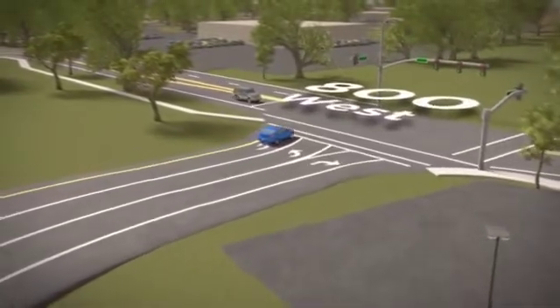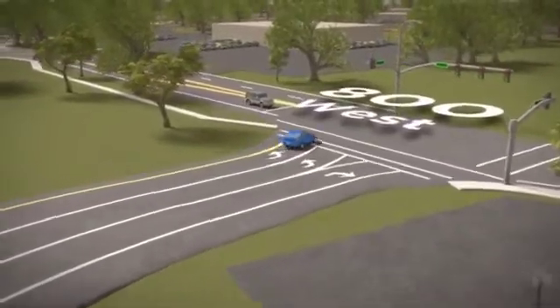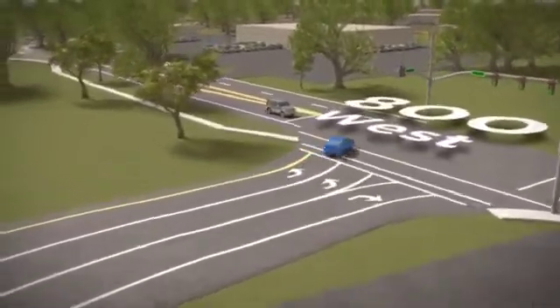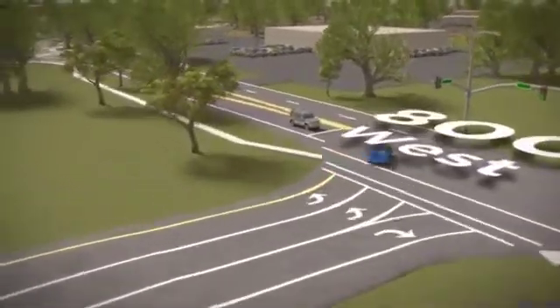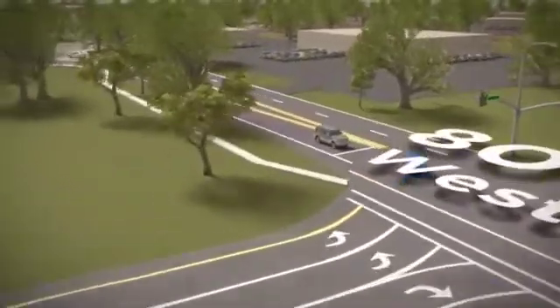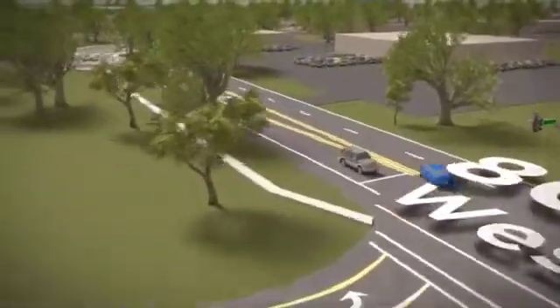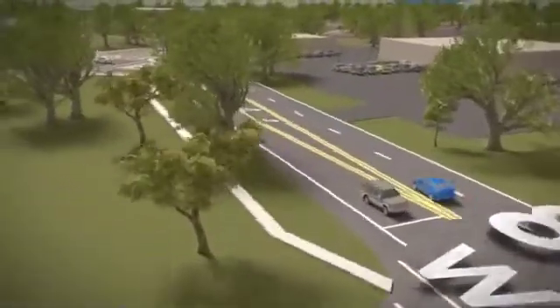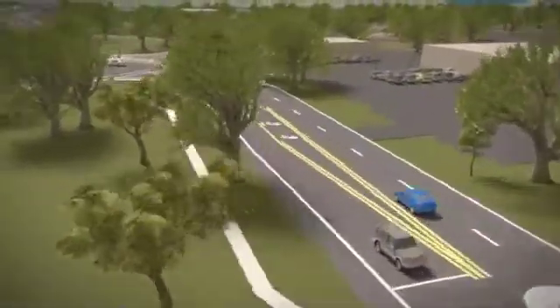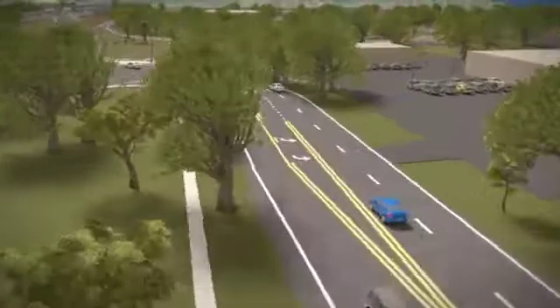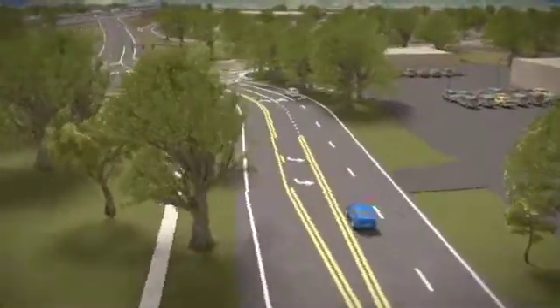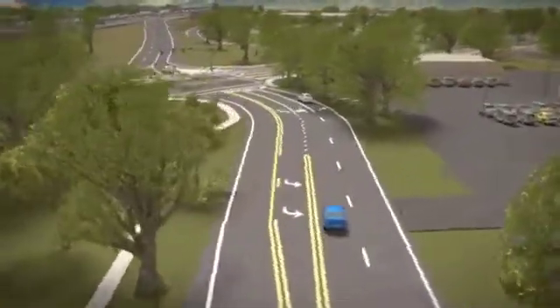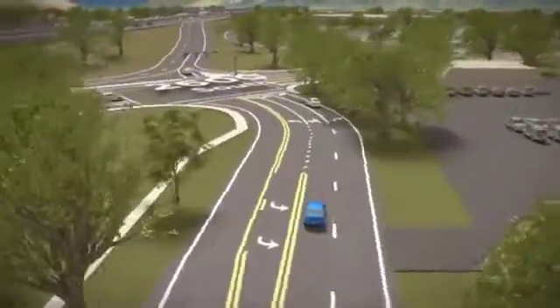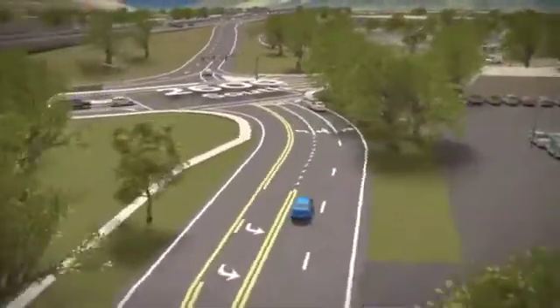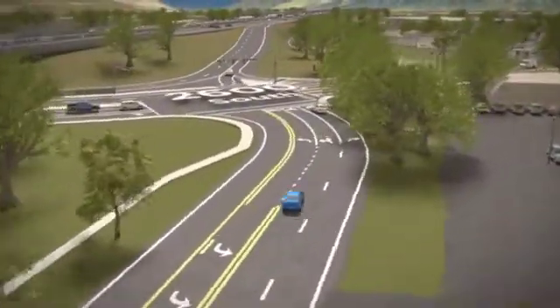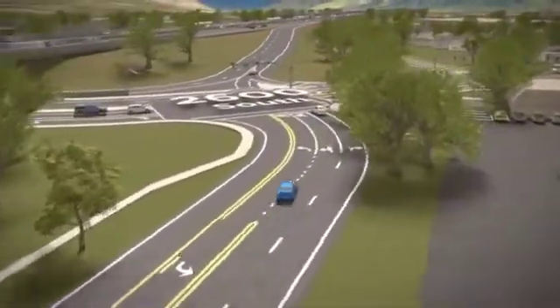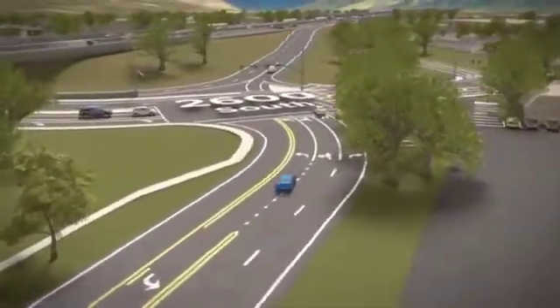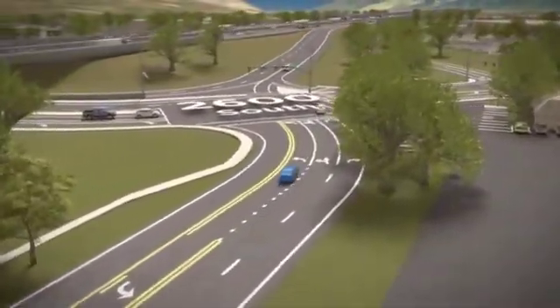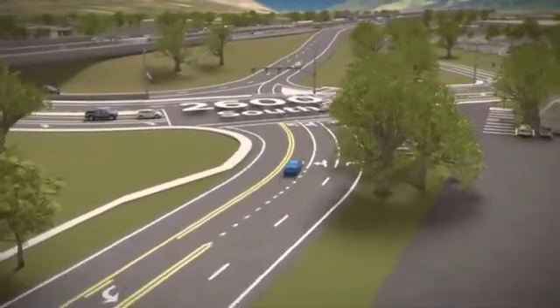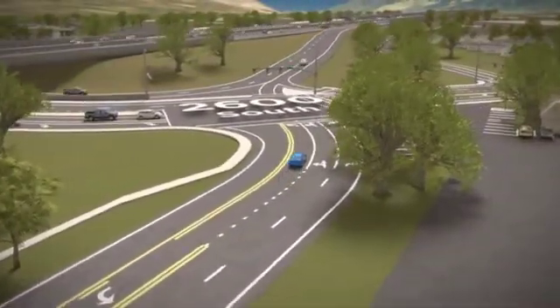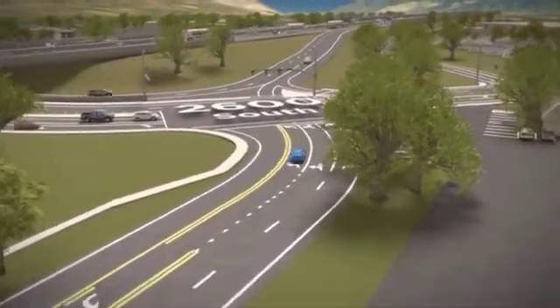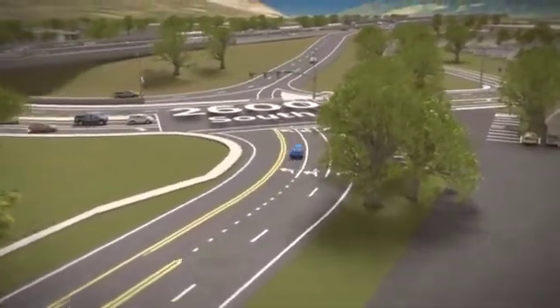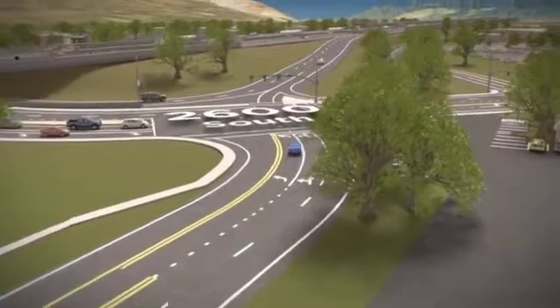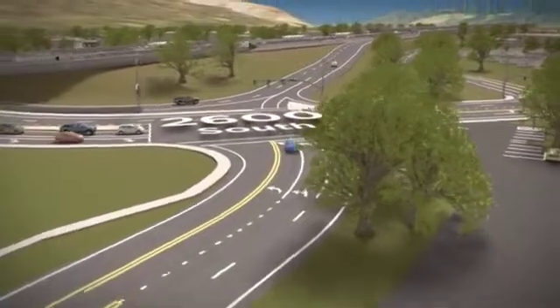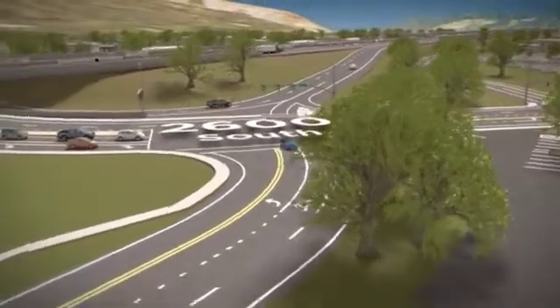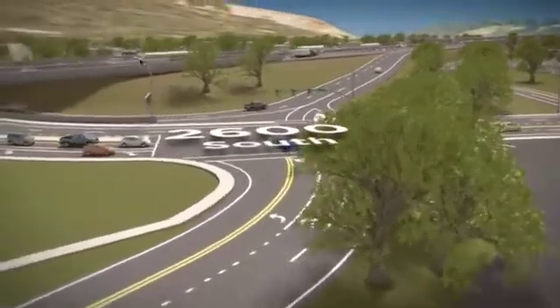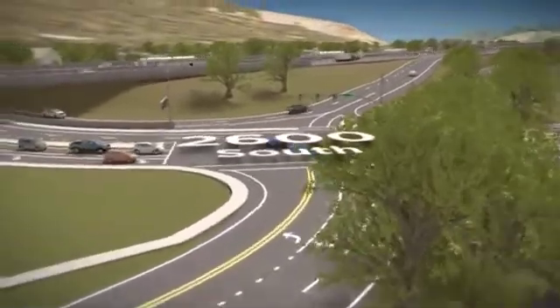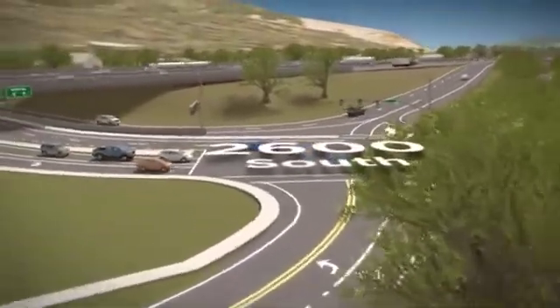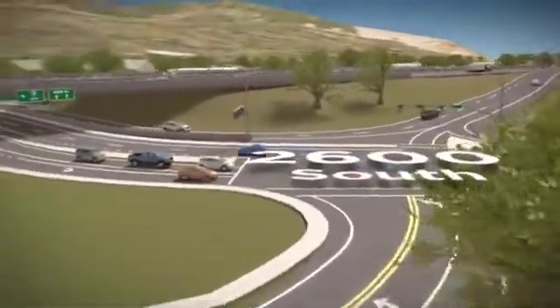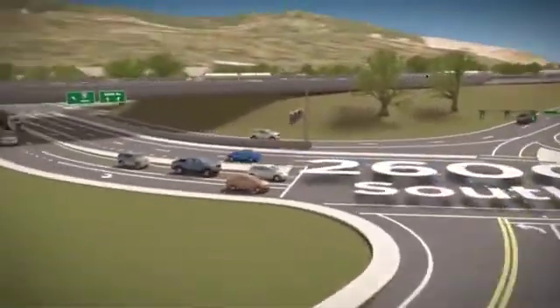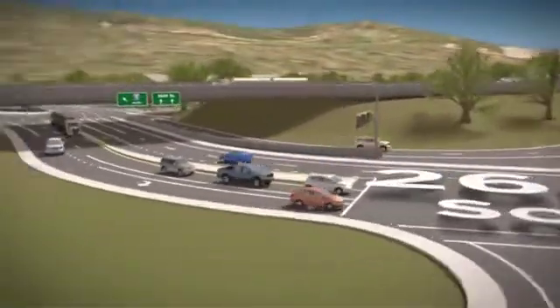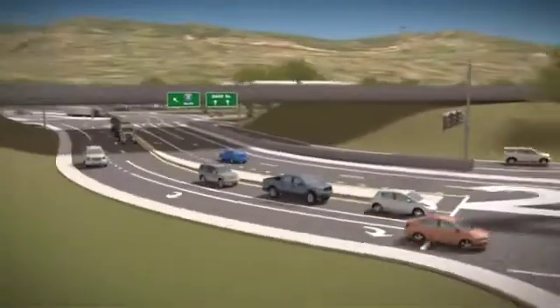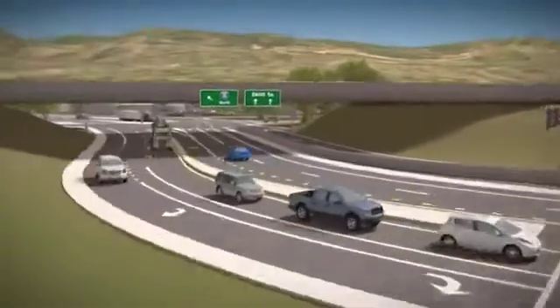Turning left at the light, we head toward a new intersection at 2600 South. Turning left again to go east on 2600 South, we drive beneath the freeway as before.